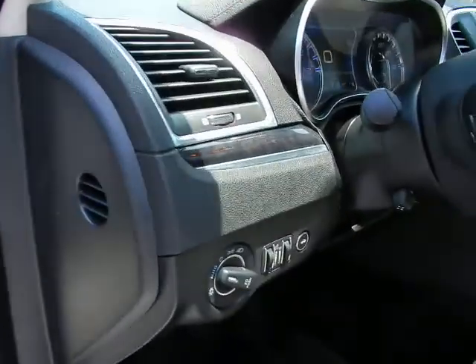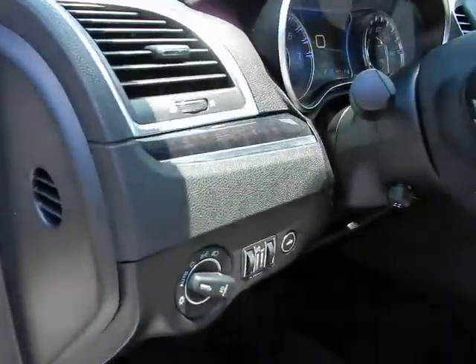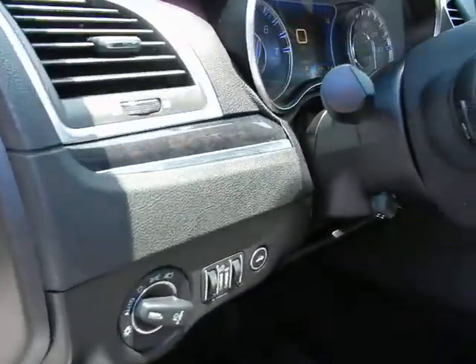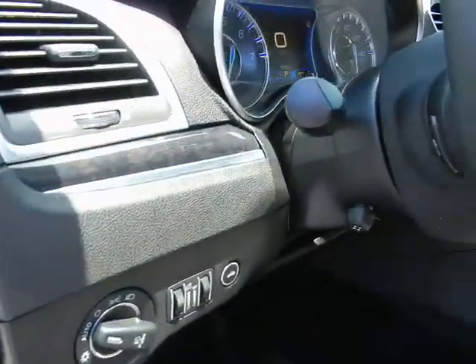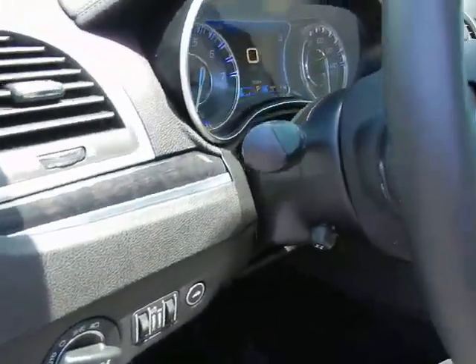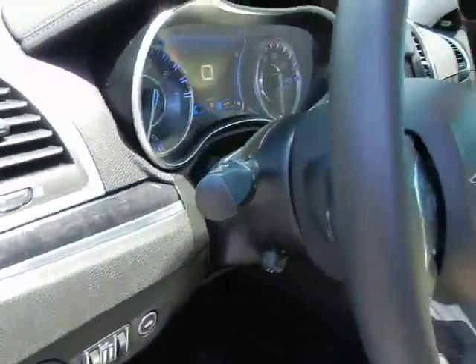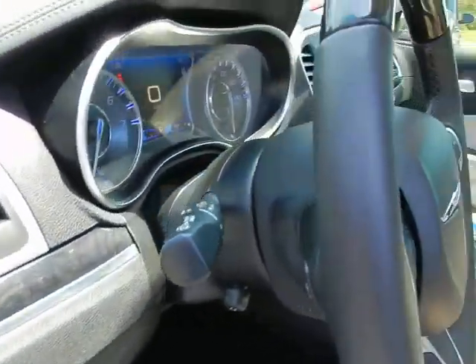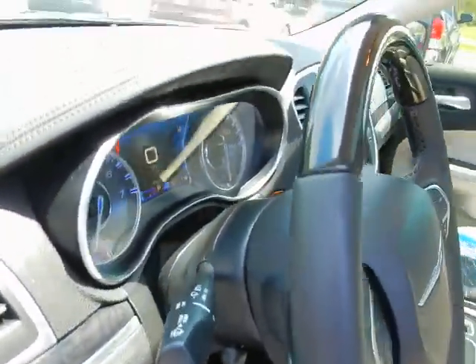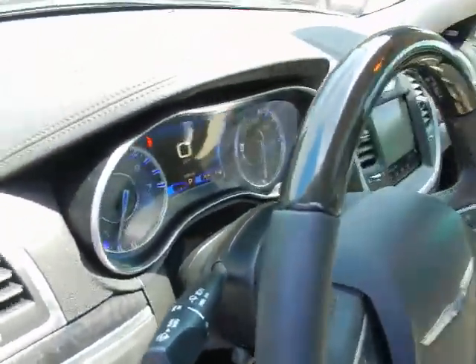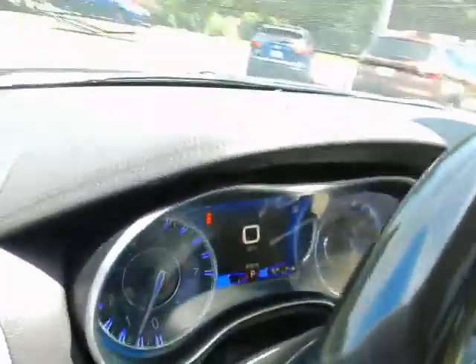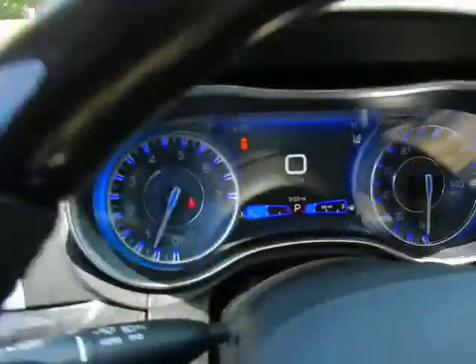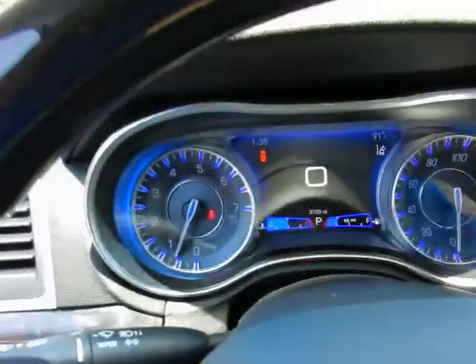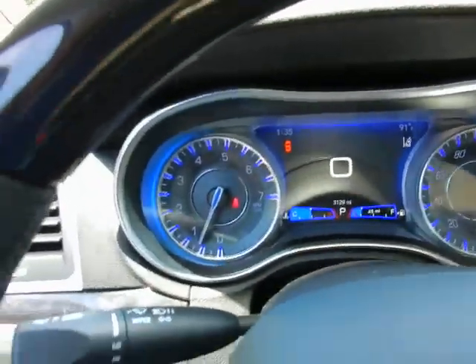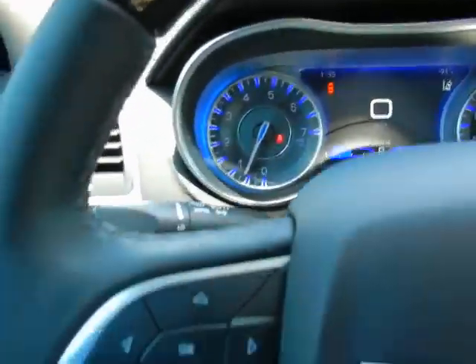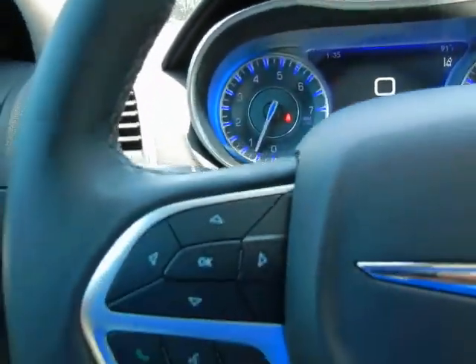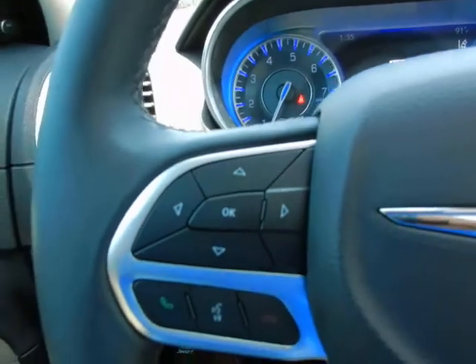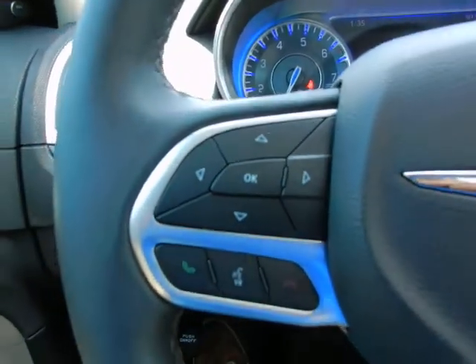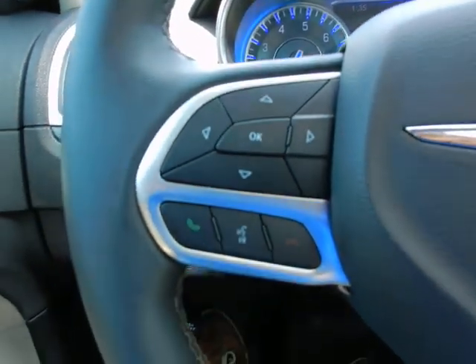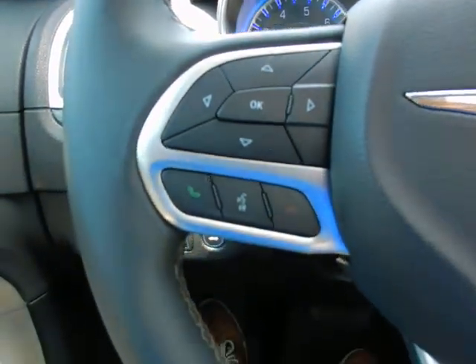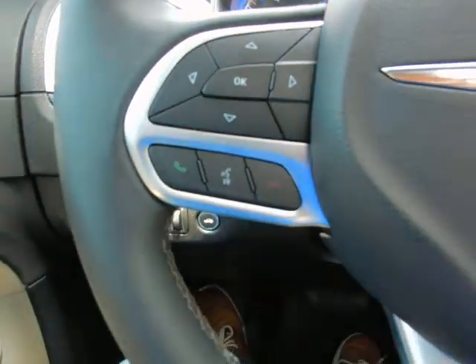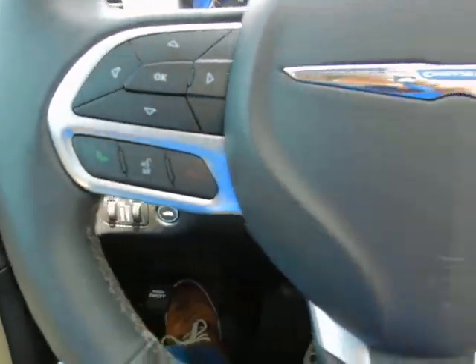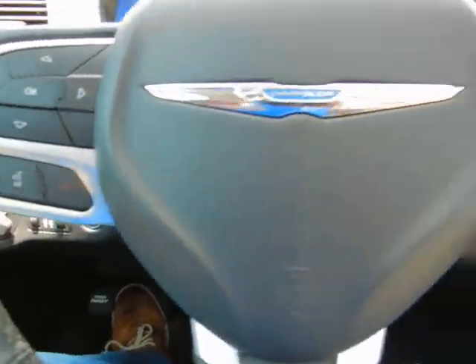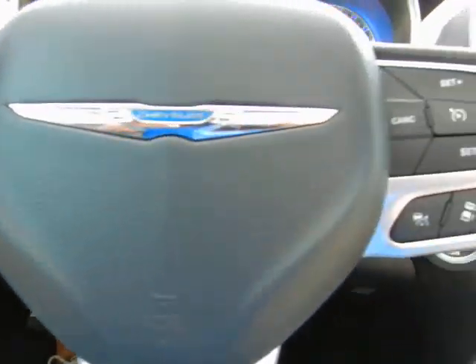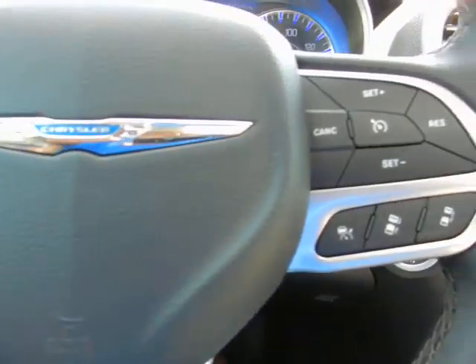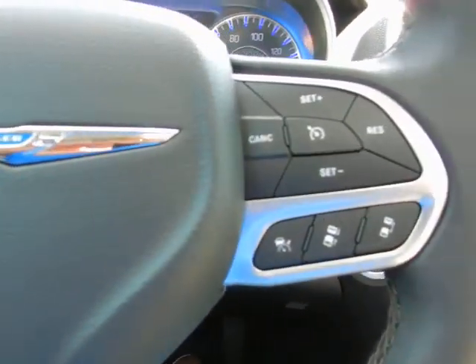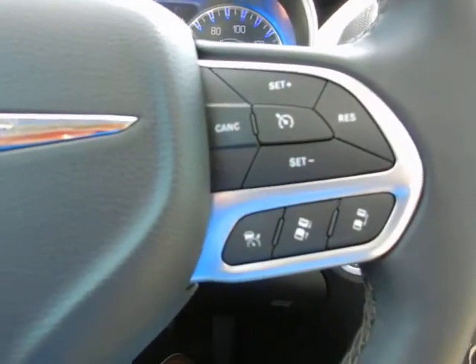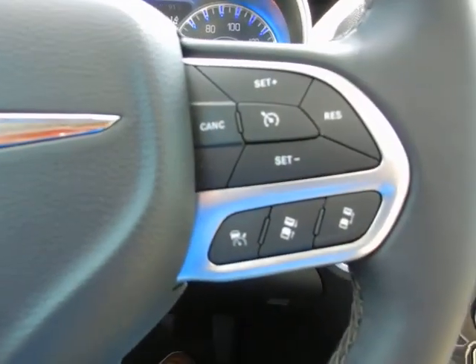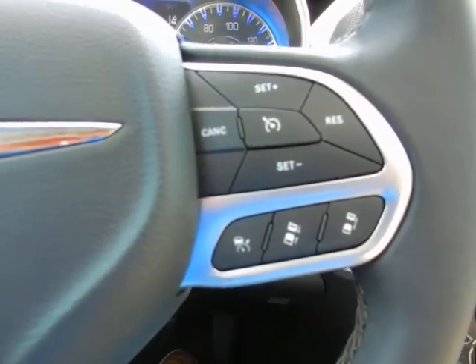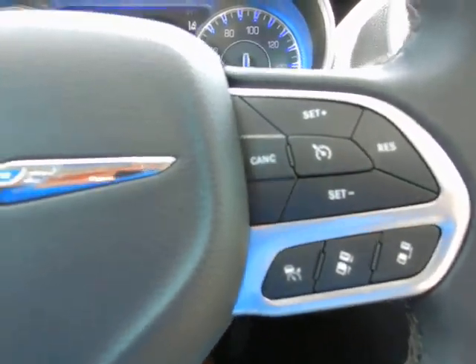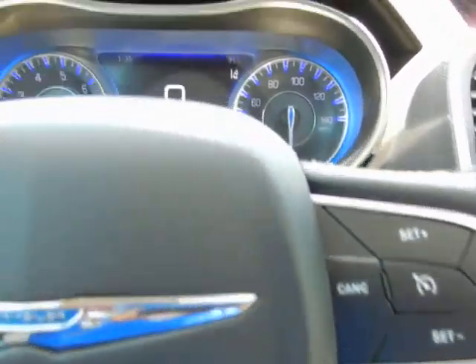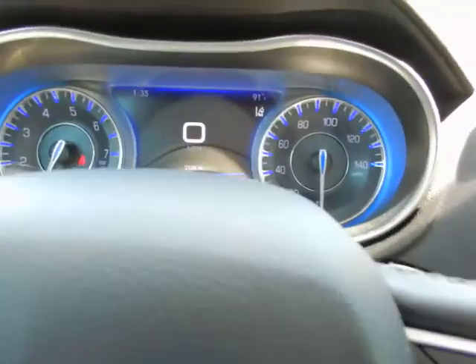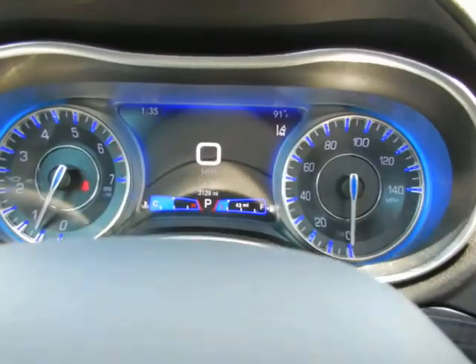Automatic headlights, trunk release, power tilt and telescopic steering wheel. In the wheel: trip computer functions, Bluetooth, smart cruise, and audio controls.